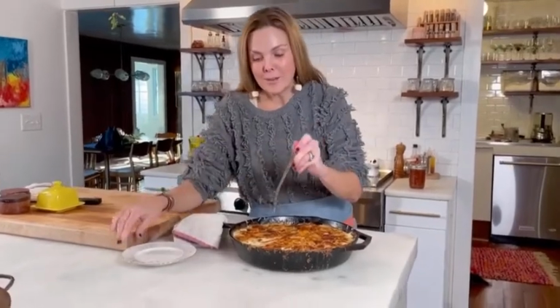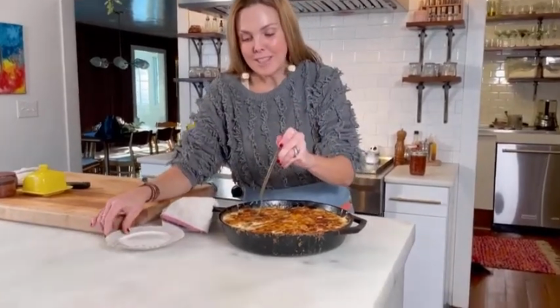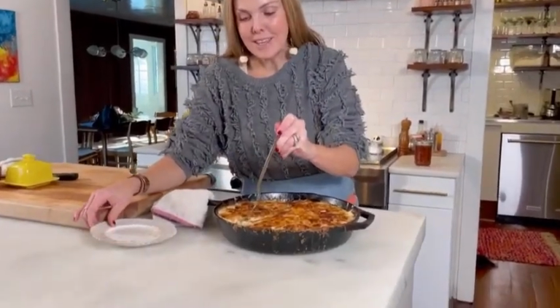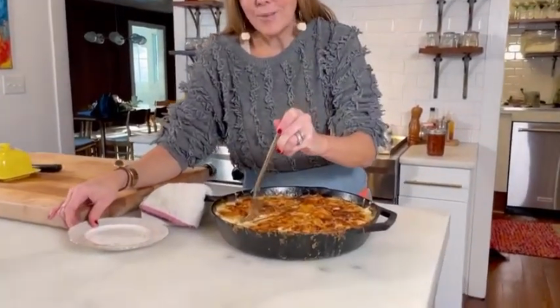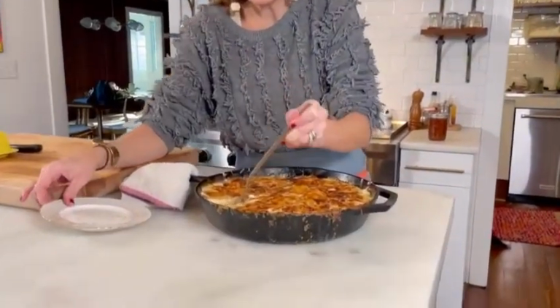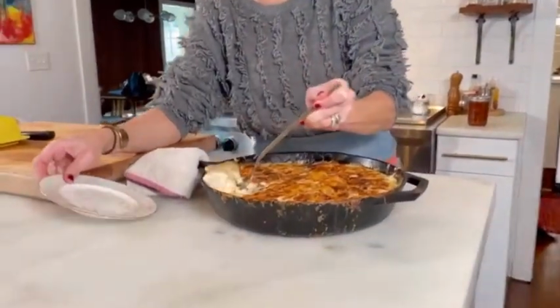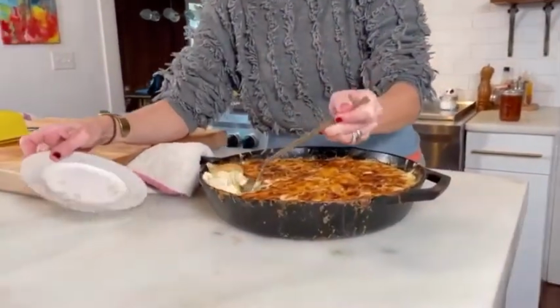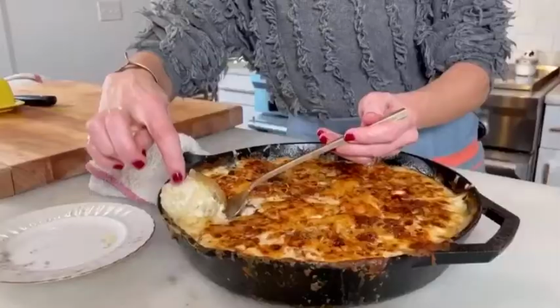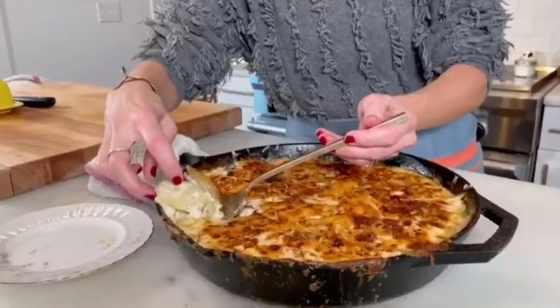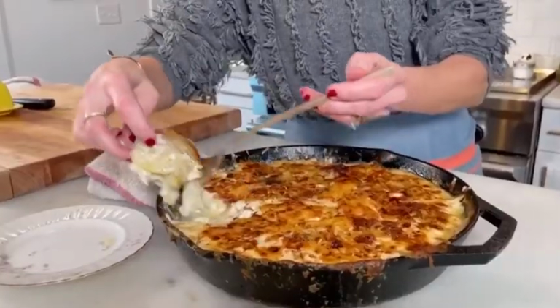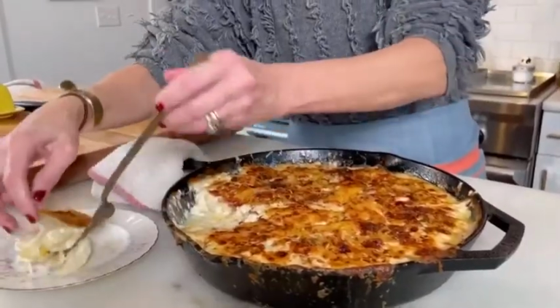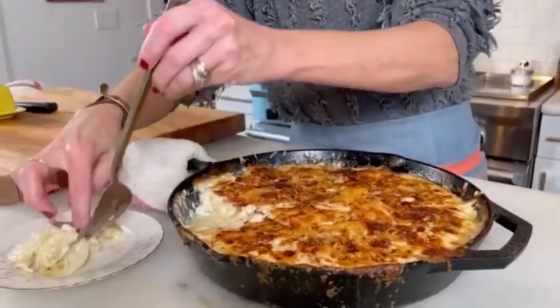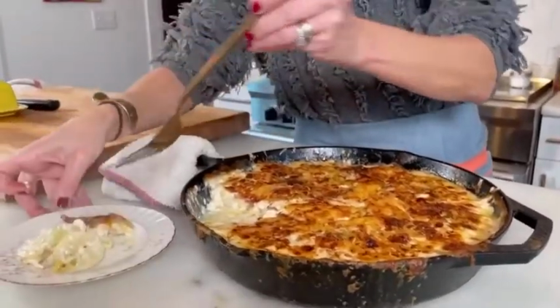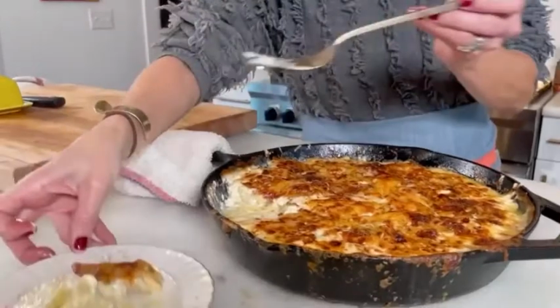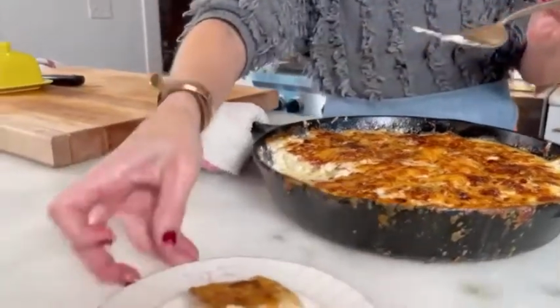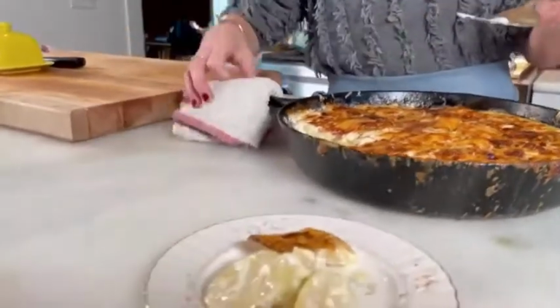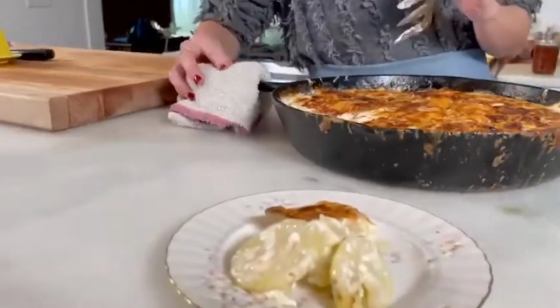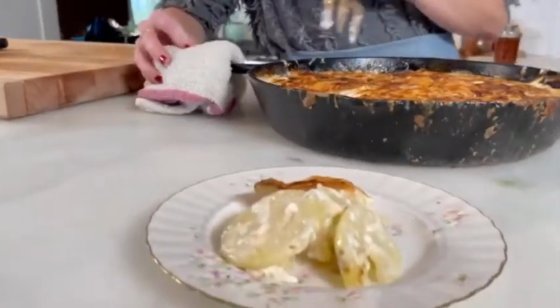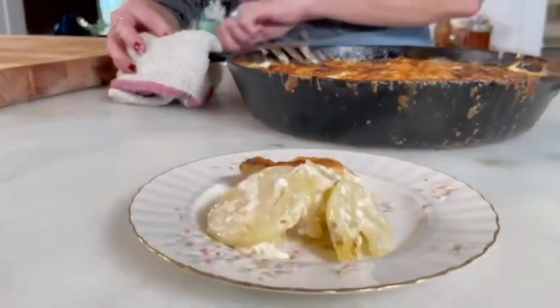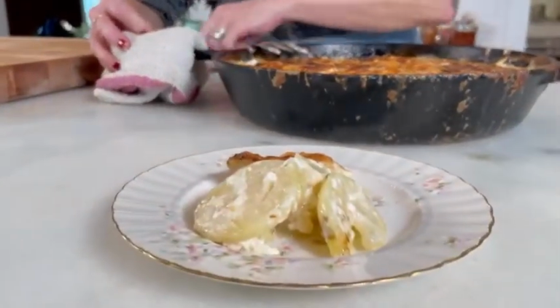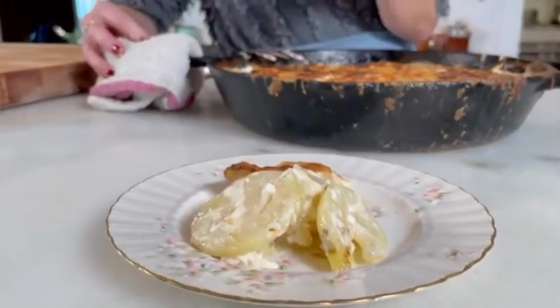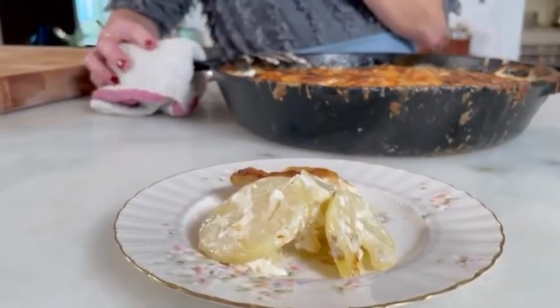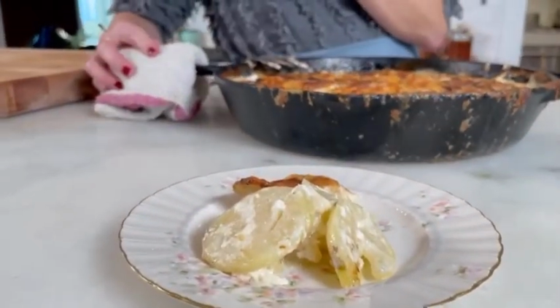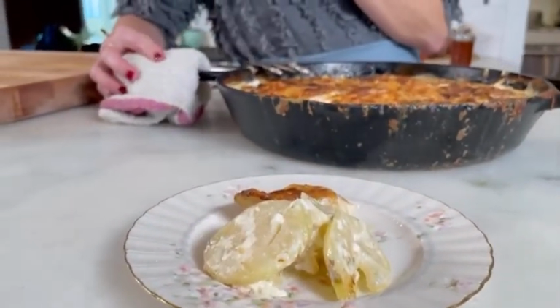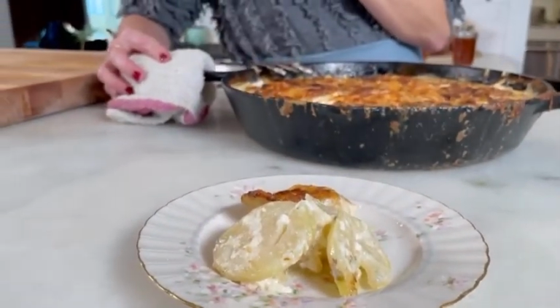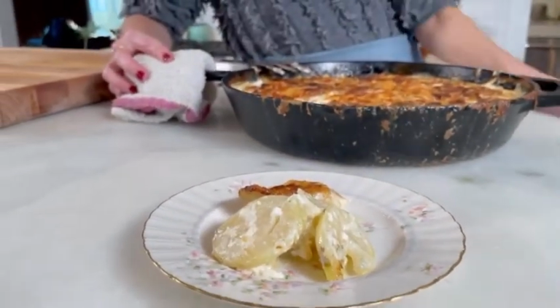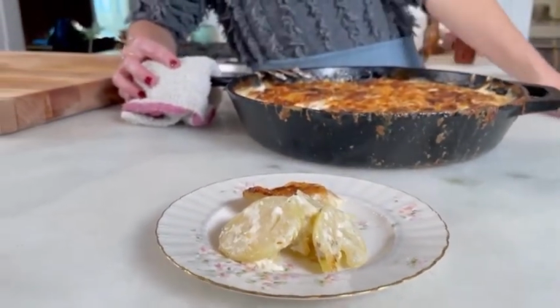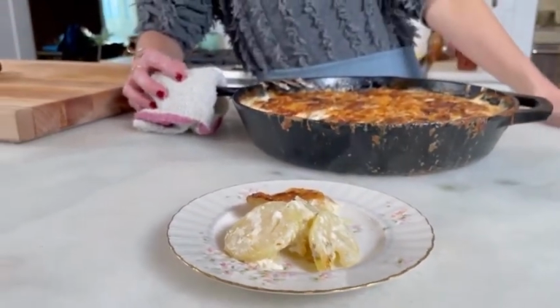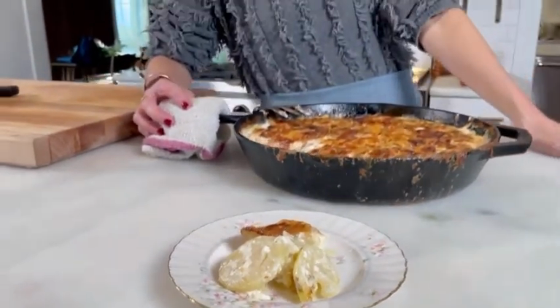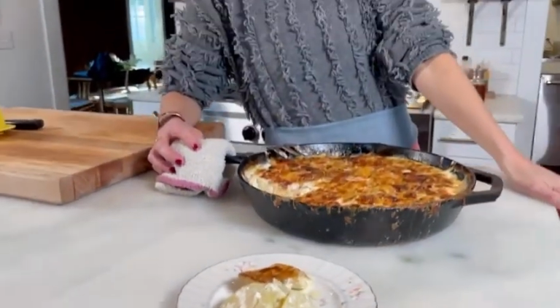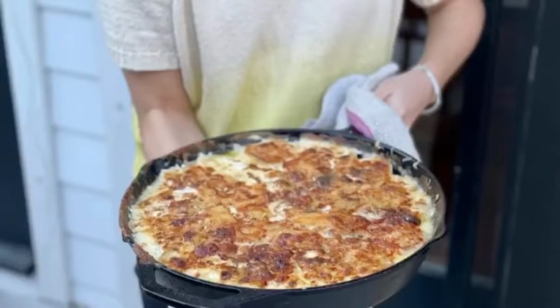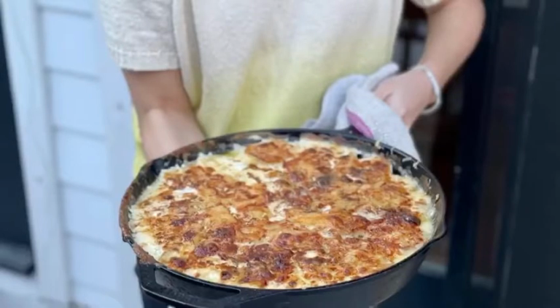It smells so delicious! And don't forget to save a little for breakfast the next morning with a fried egg — like my husband likes it.